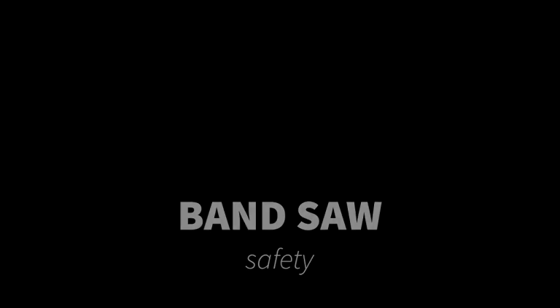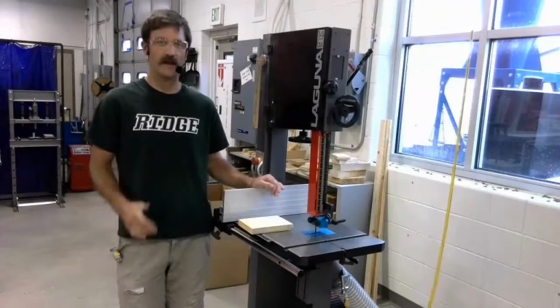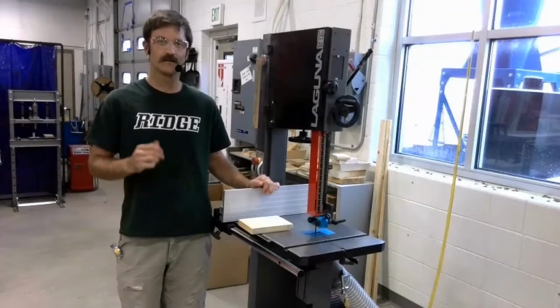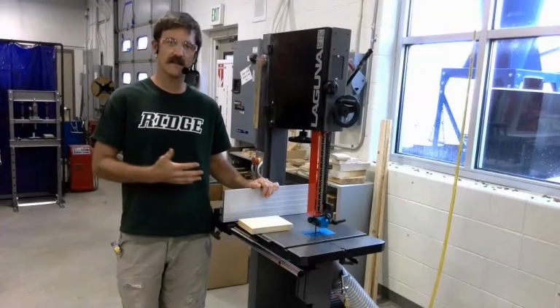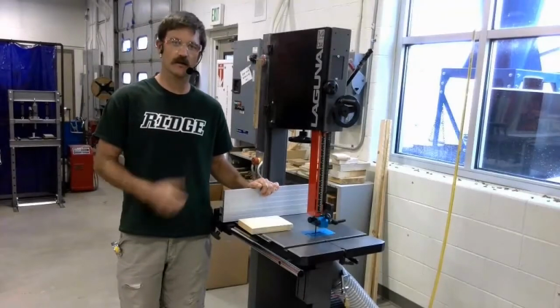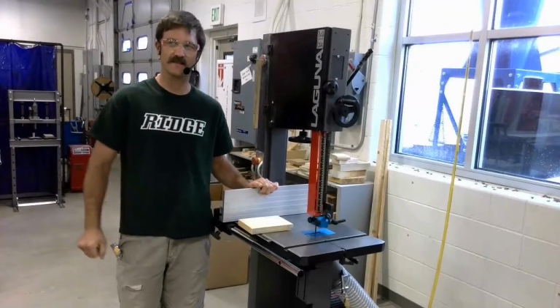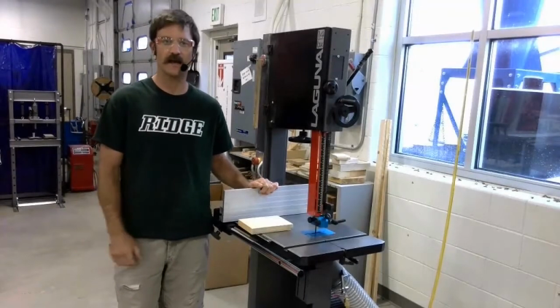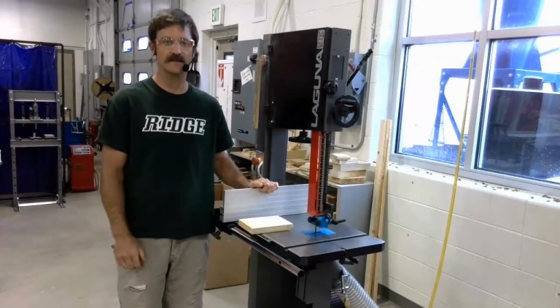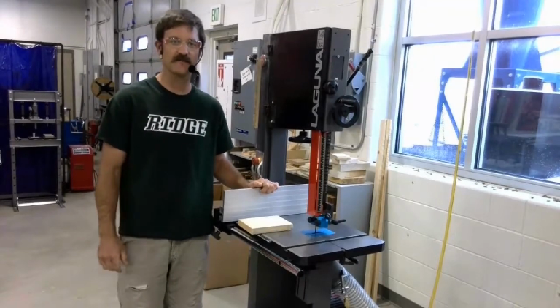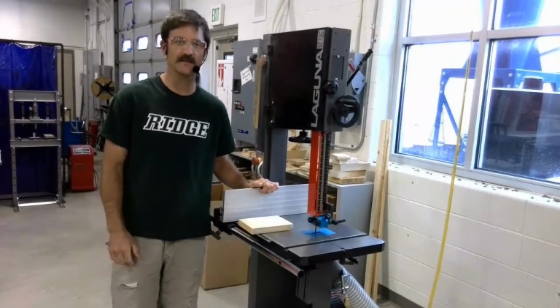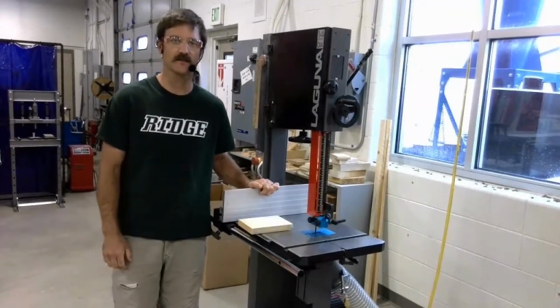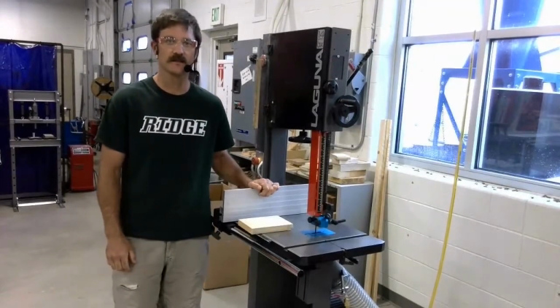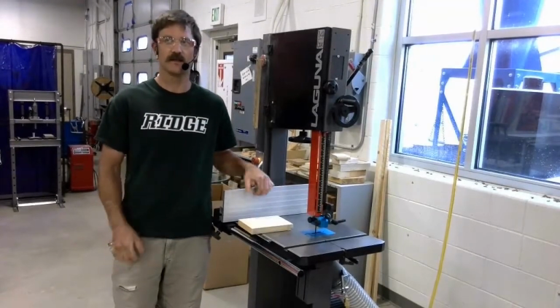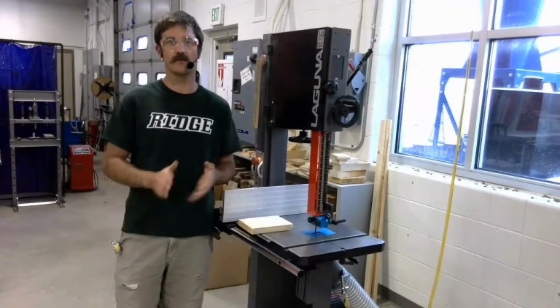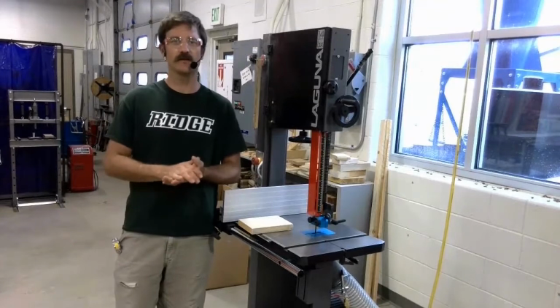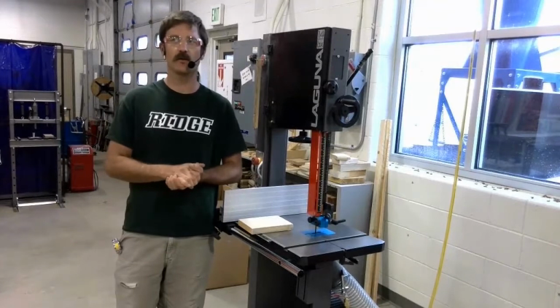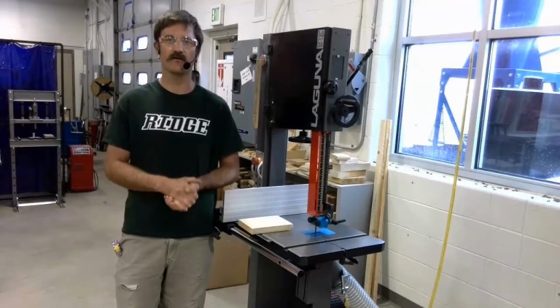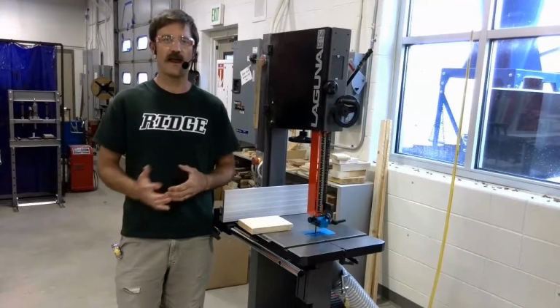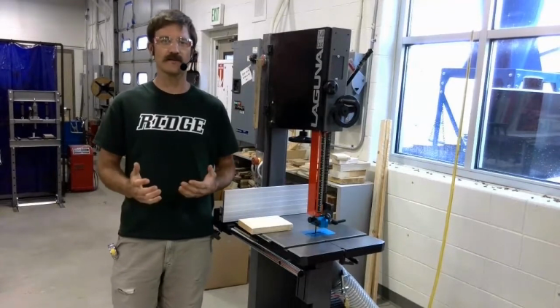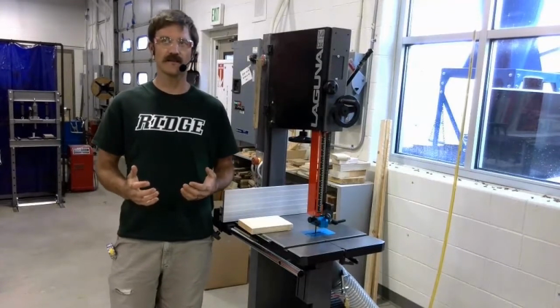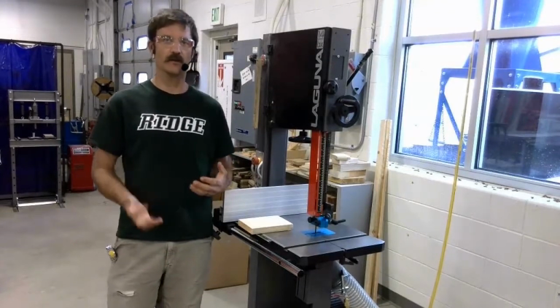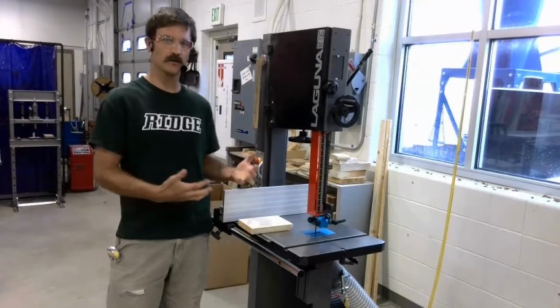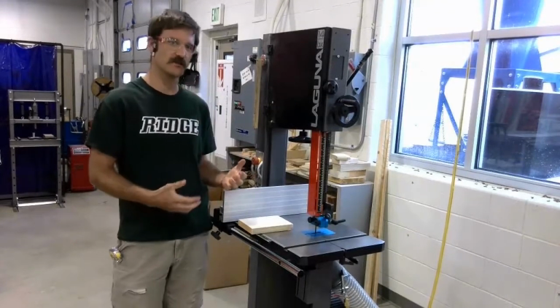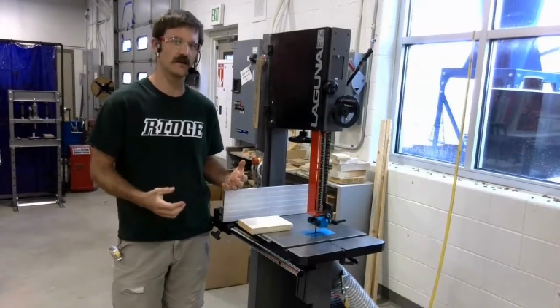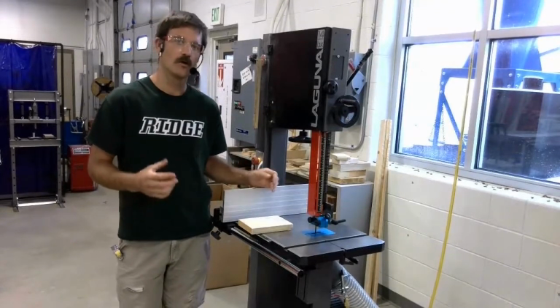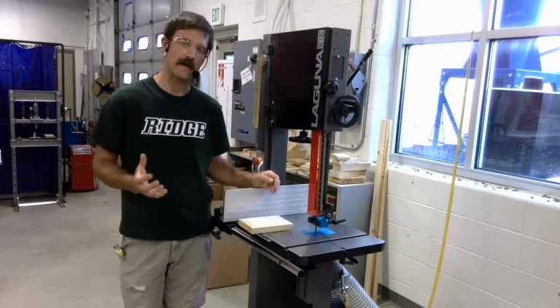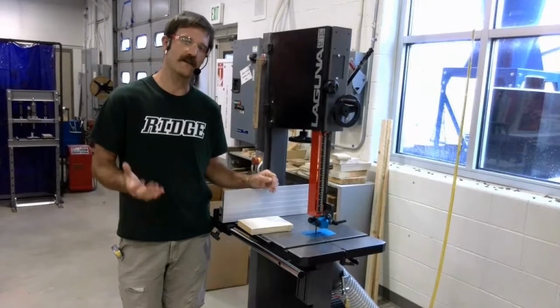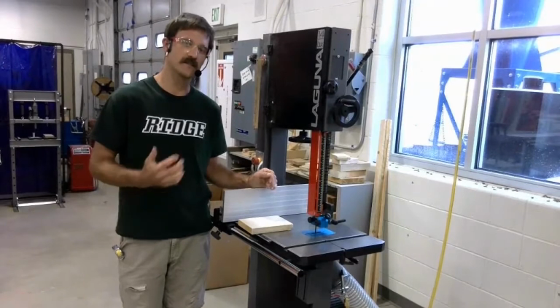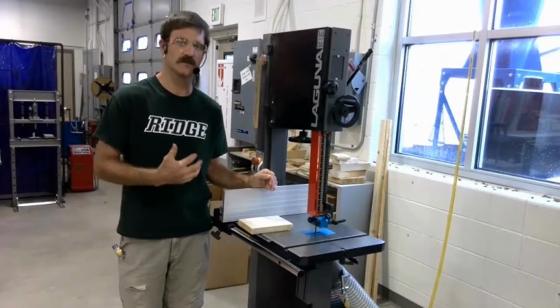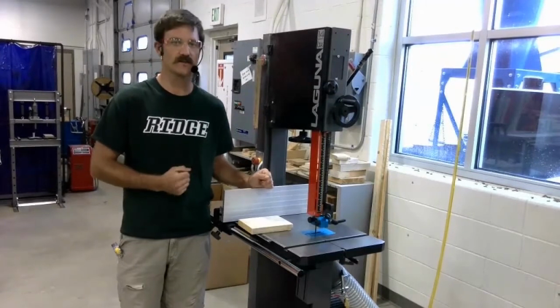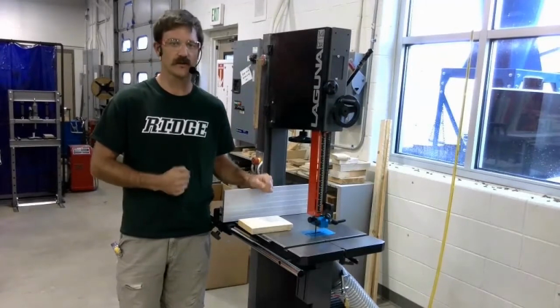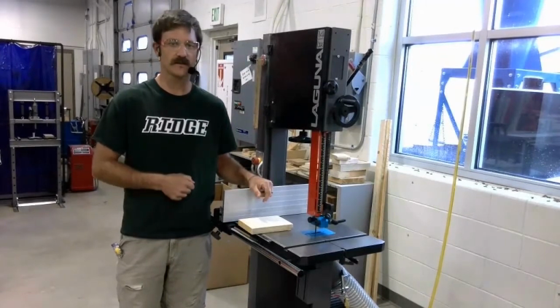Let's take a look at our bandsaw and some safety considerations that you need to be aware of every single time you use this machine, or even if you just come to watch someone else use it.